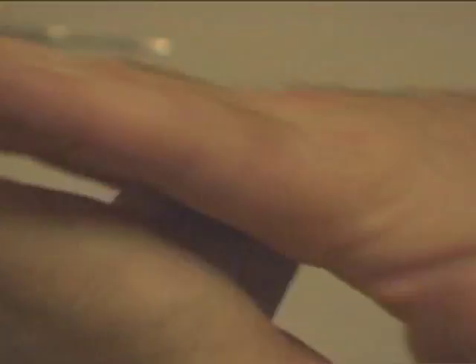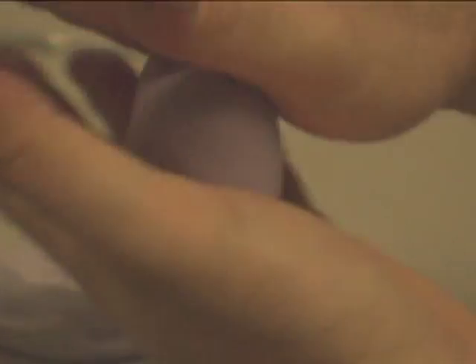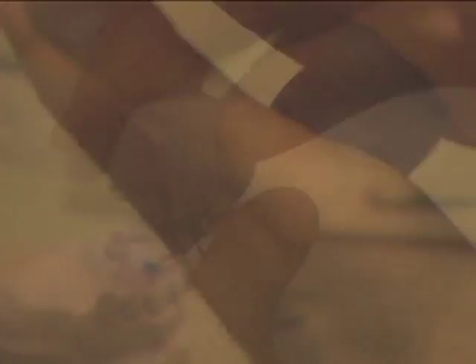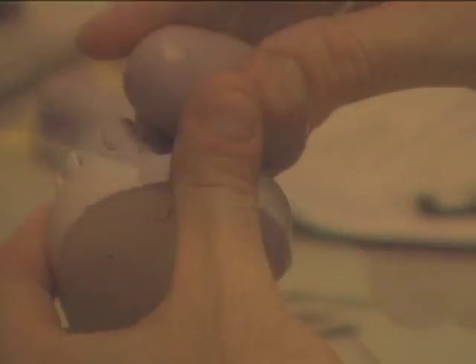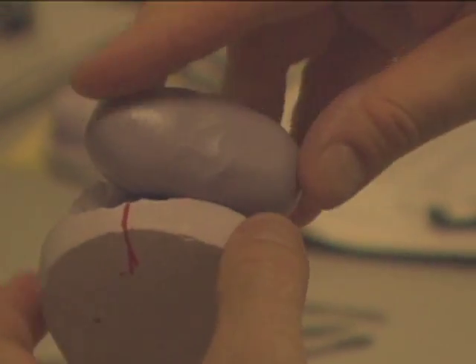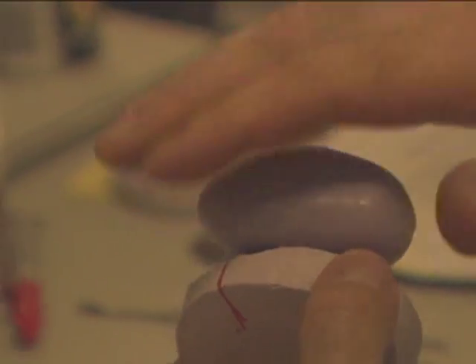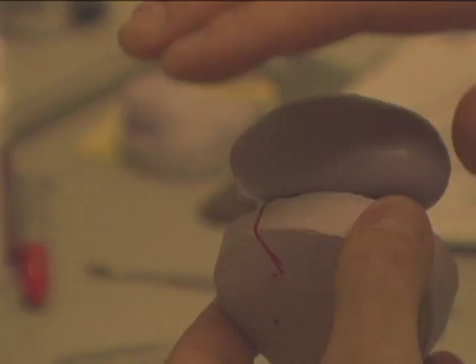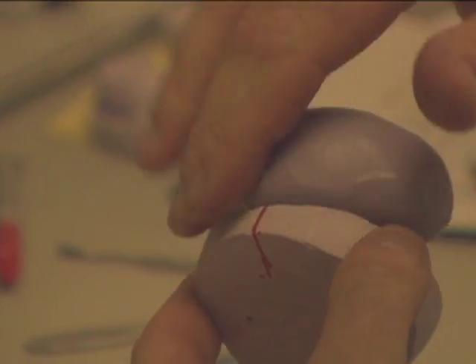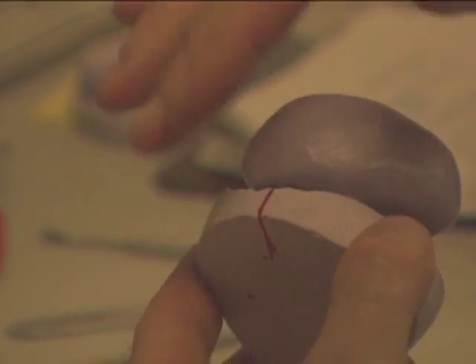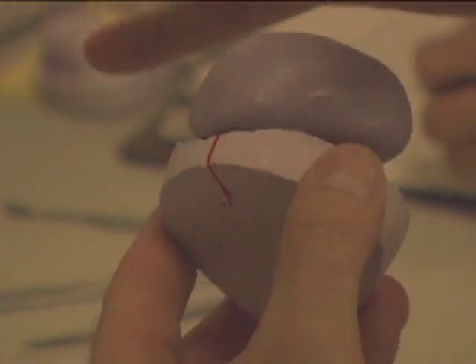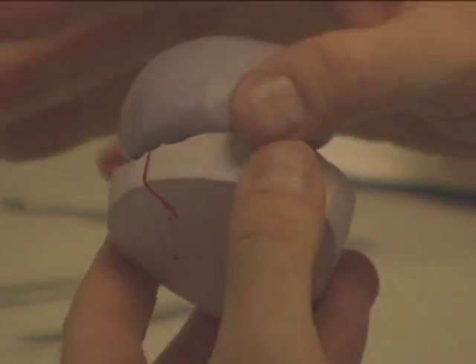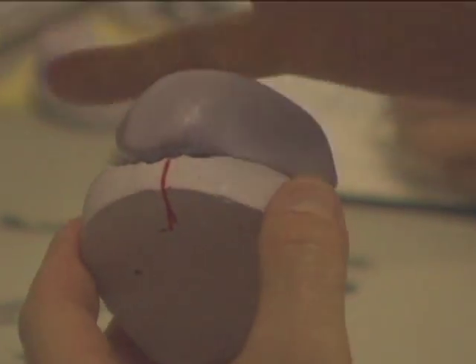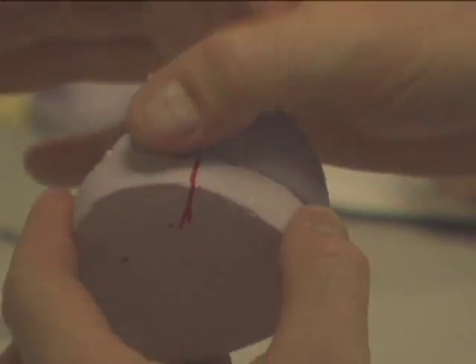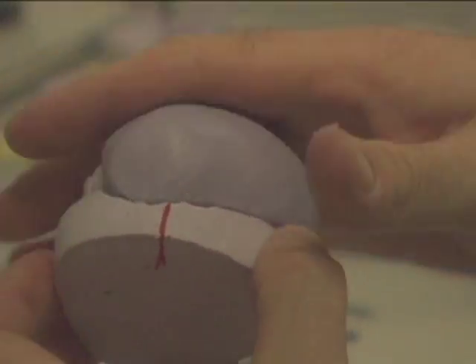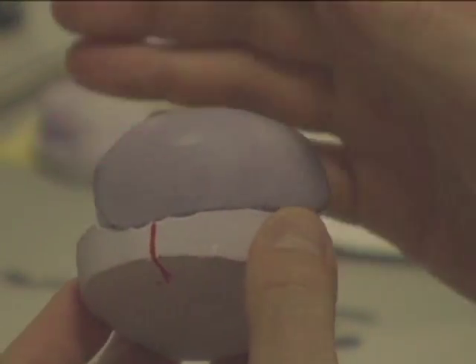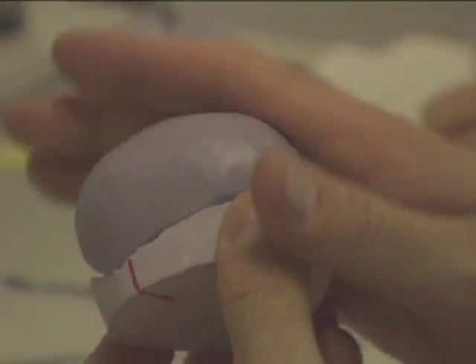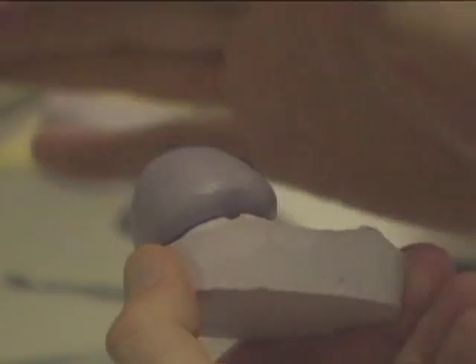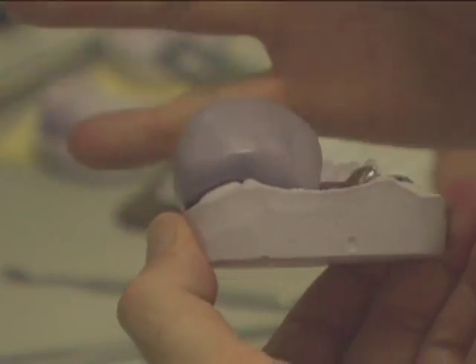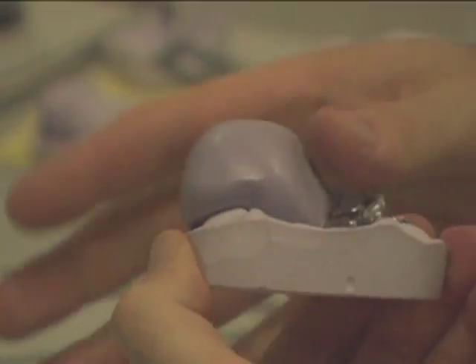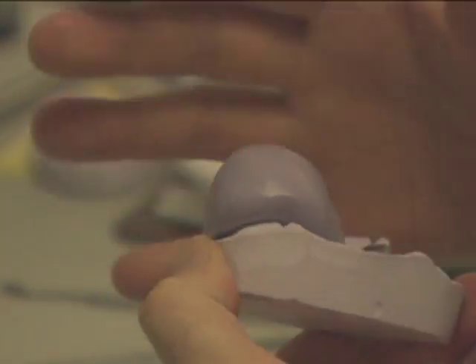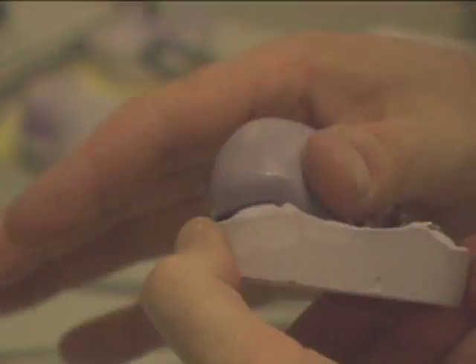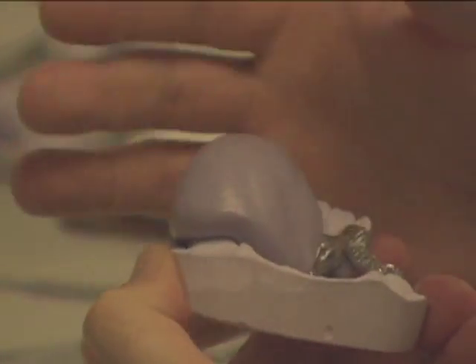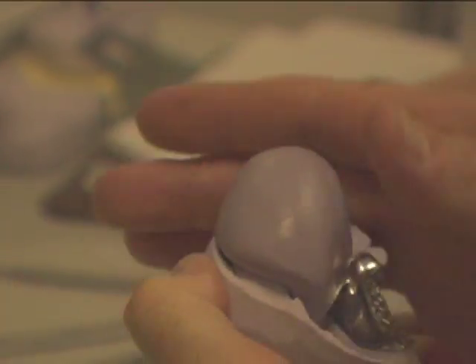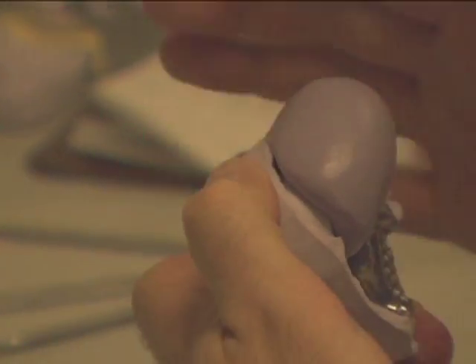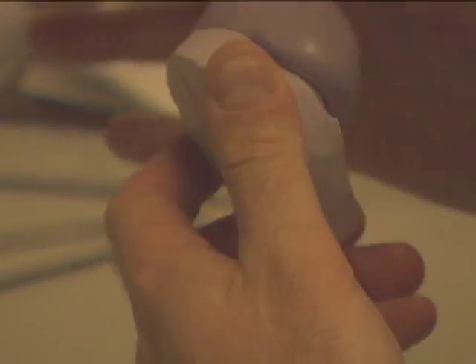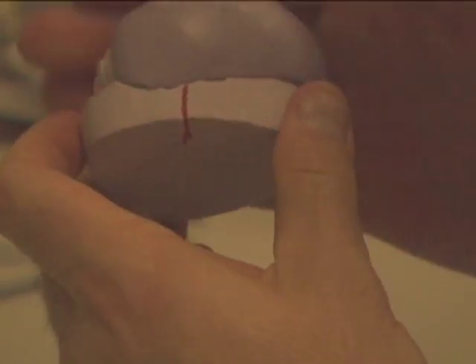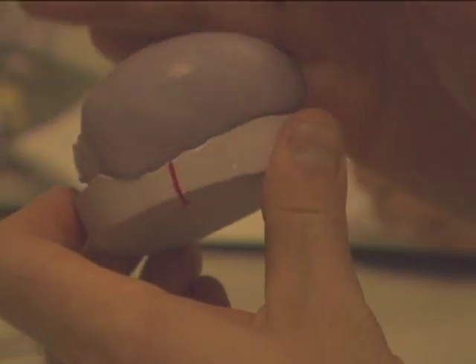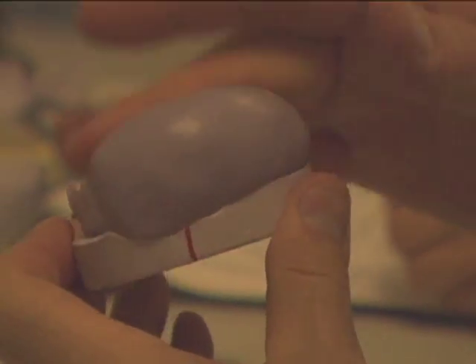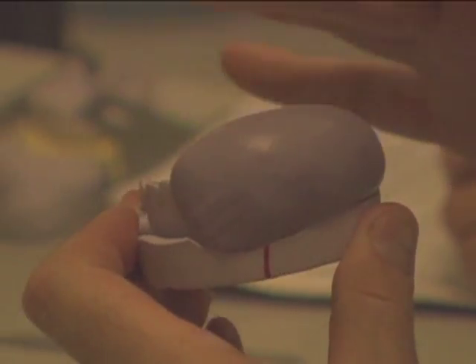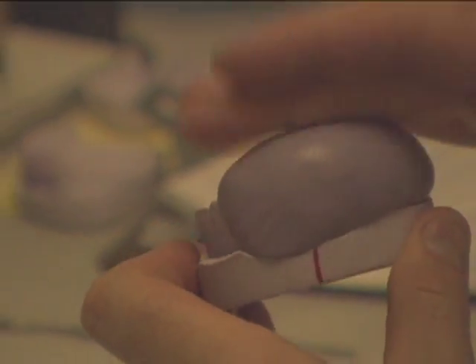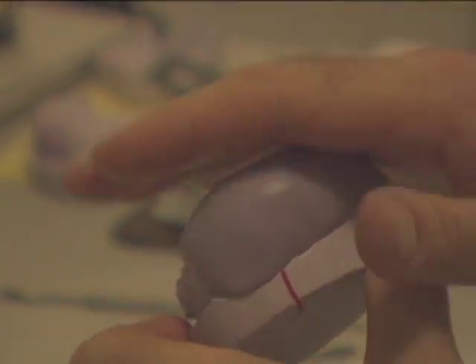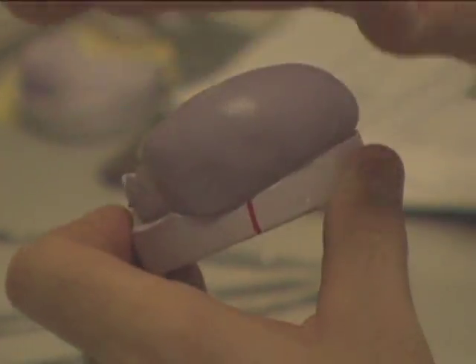Place the putty on the occlusal surface and work down over the buccal and lingual, covering the clasp. Make sure you work the putty into all areas very well so as to pick up all fine detail. When you have the putty in place, observe the red lines.